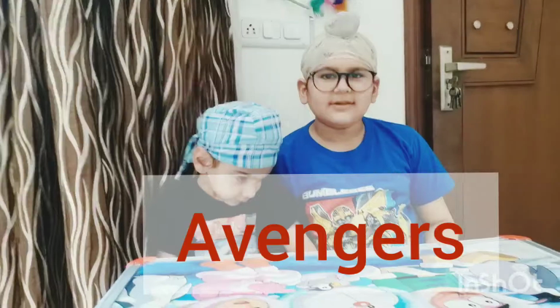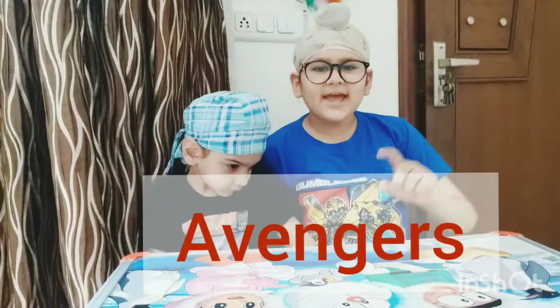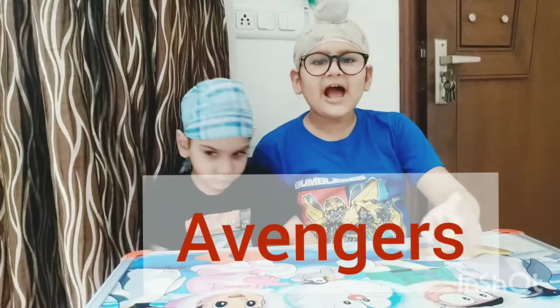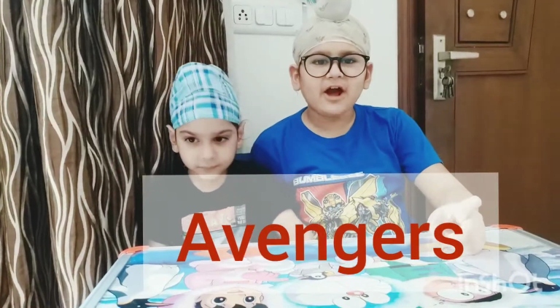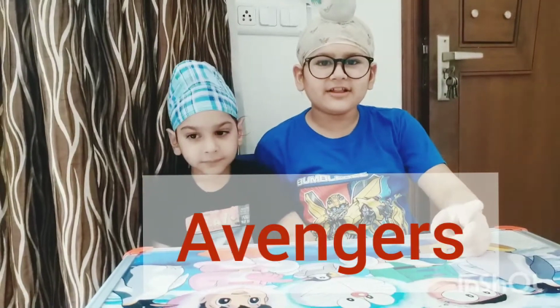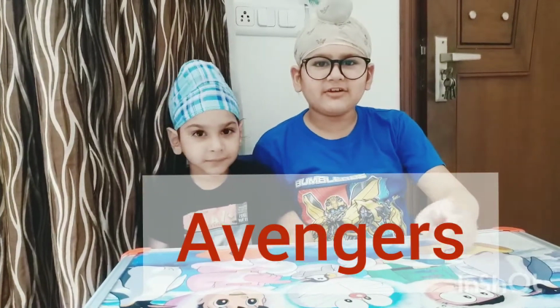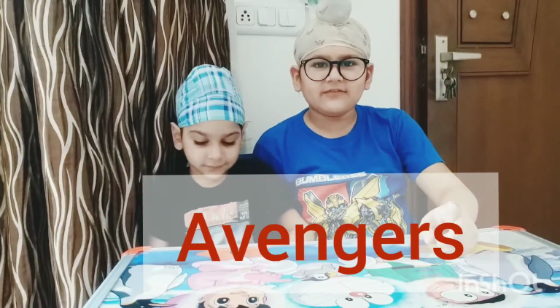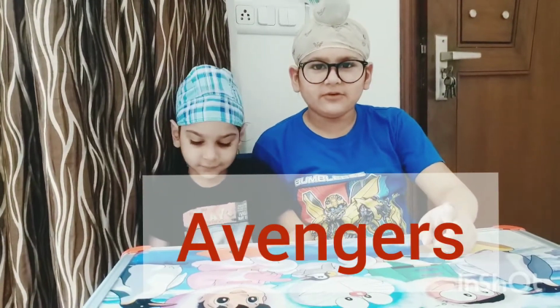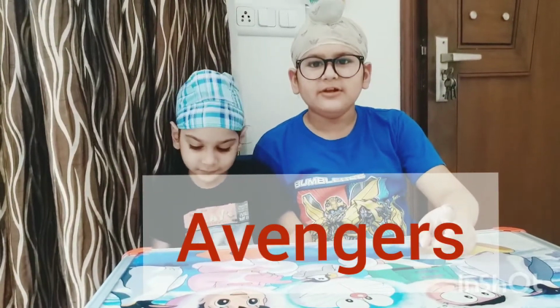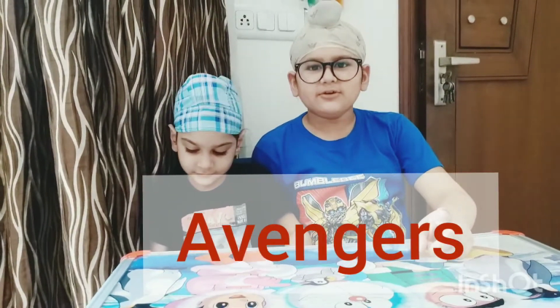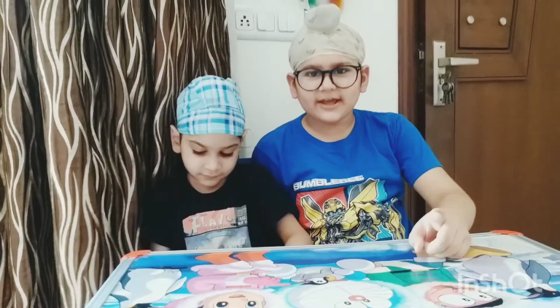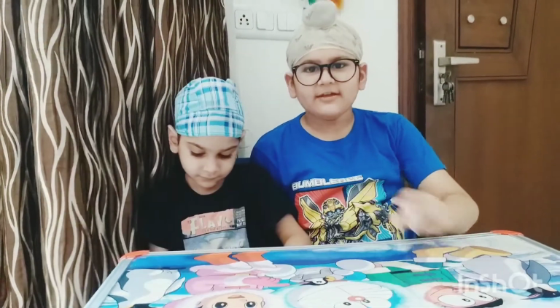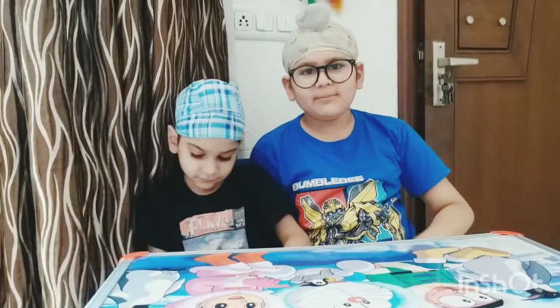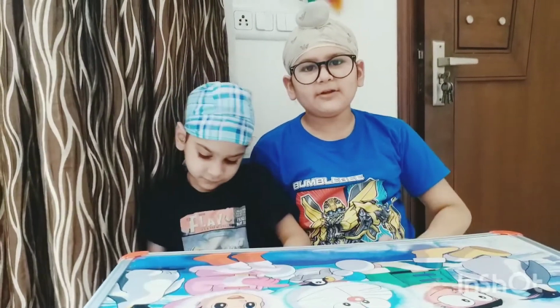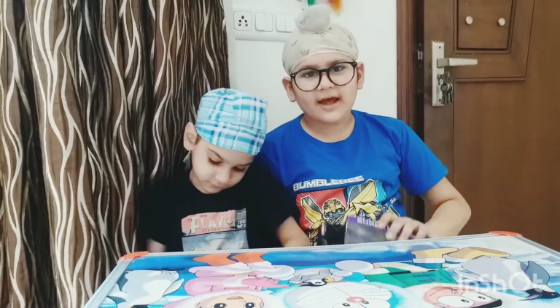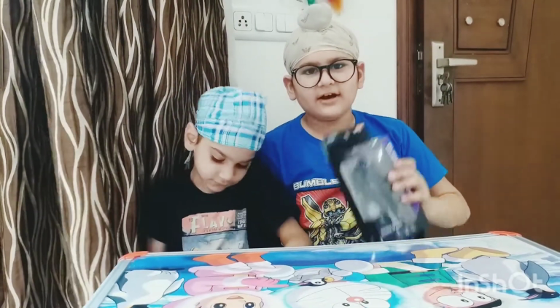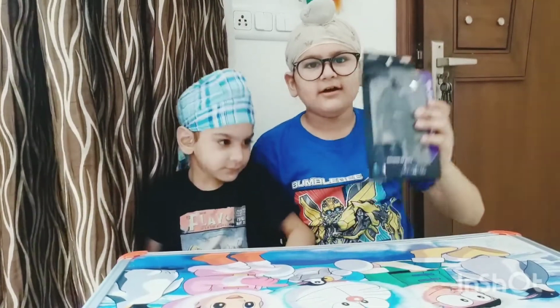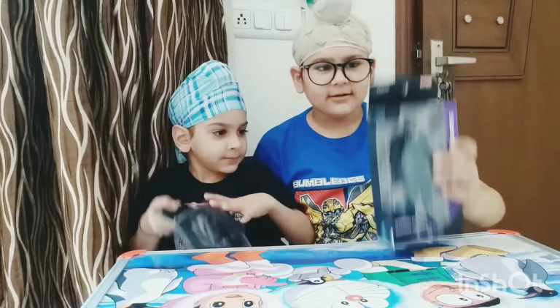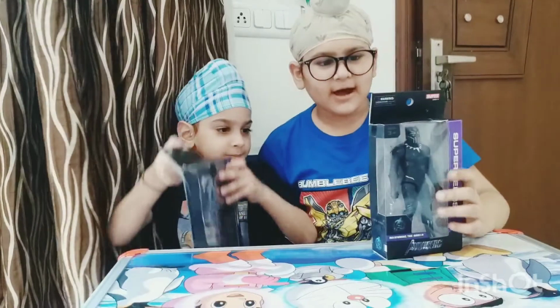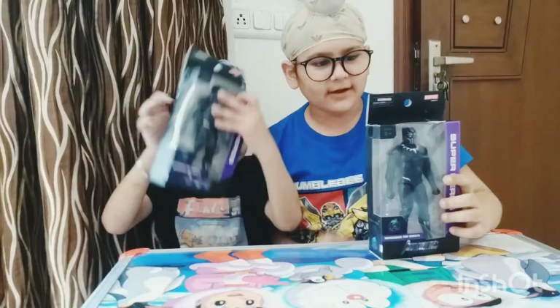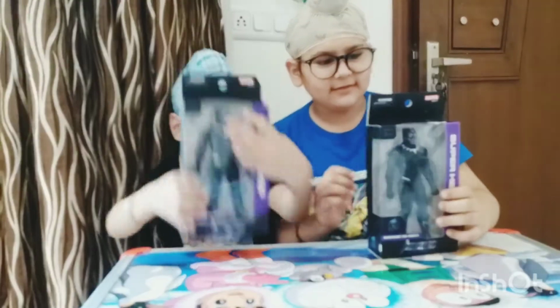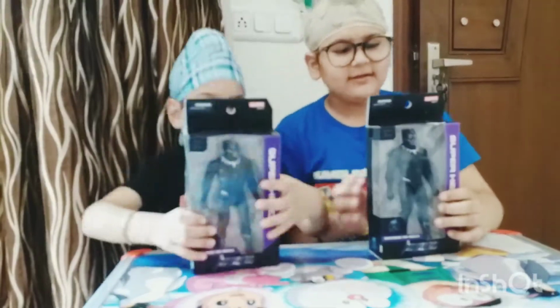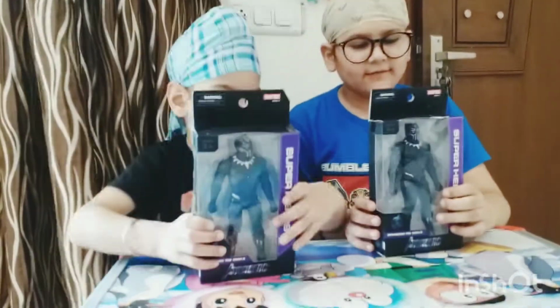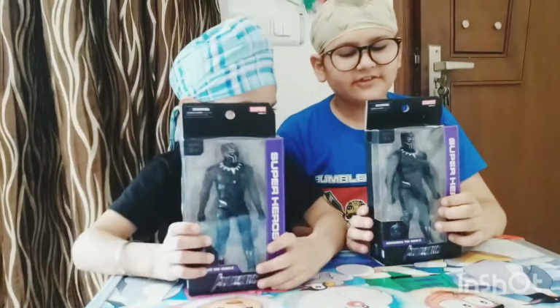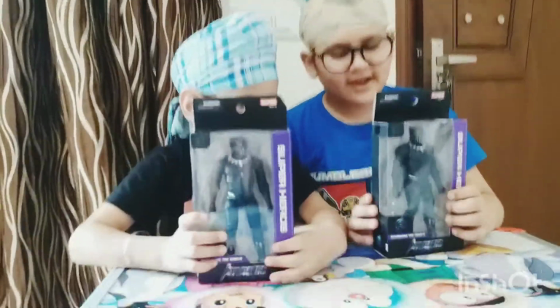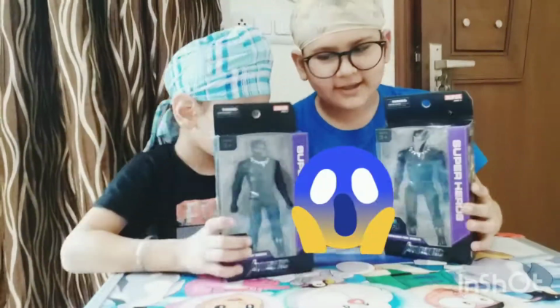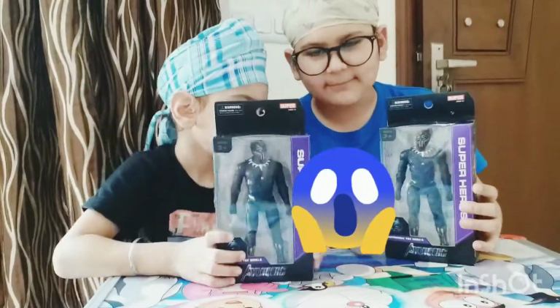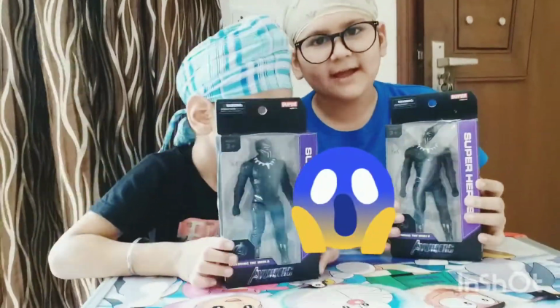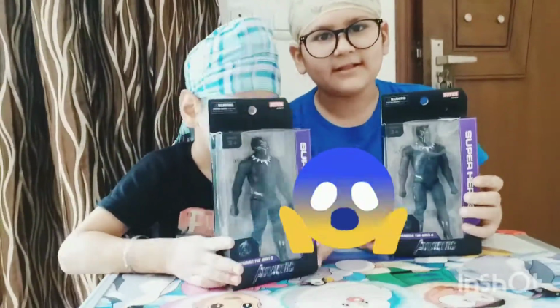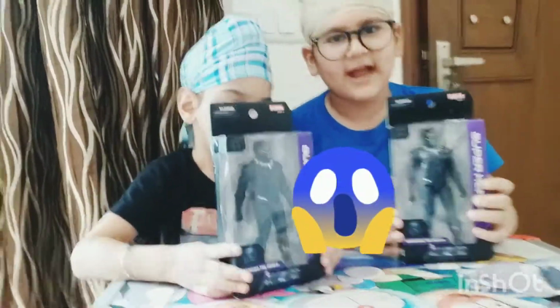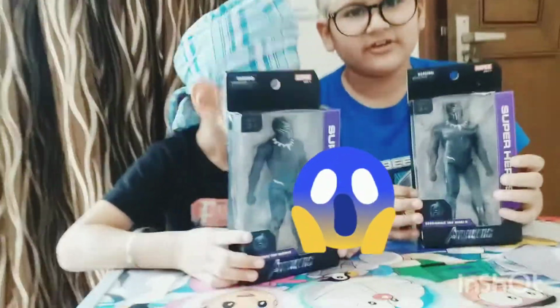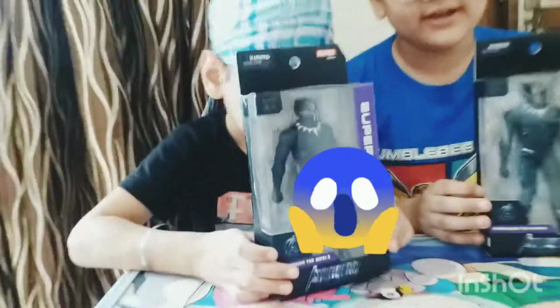Hey guys, you are watching the Creative Food. Today we both have the Marvel Avengers Endgame Black Panther action figure.